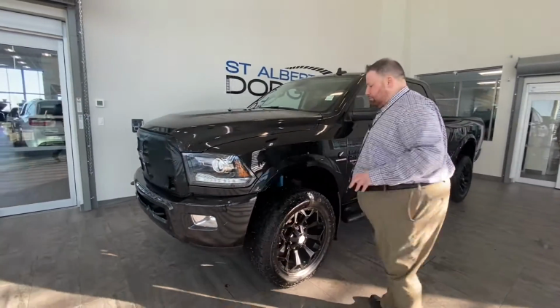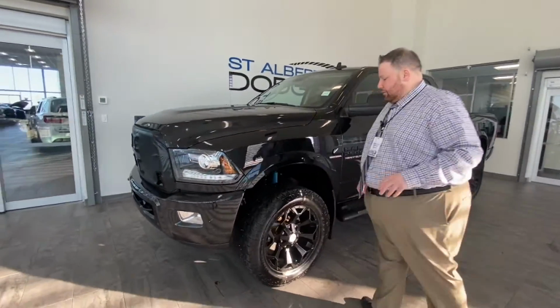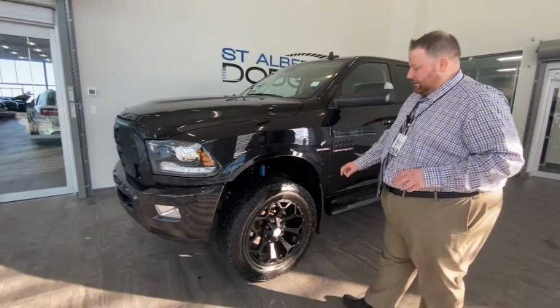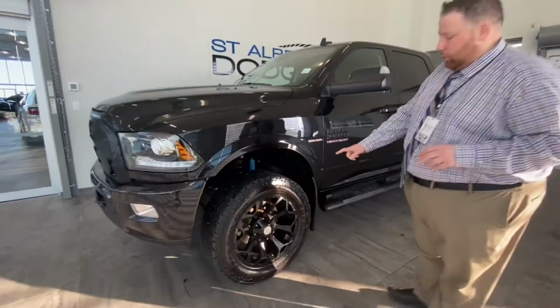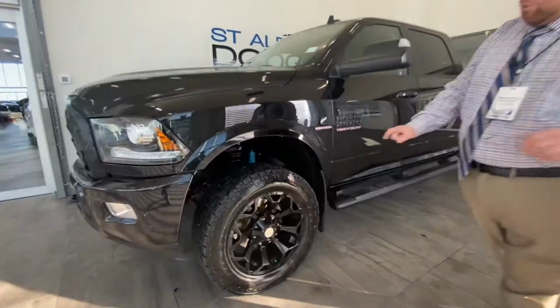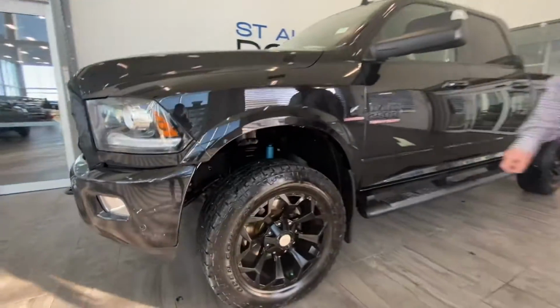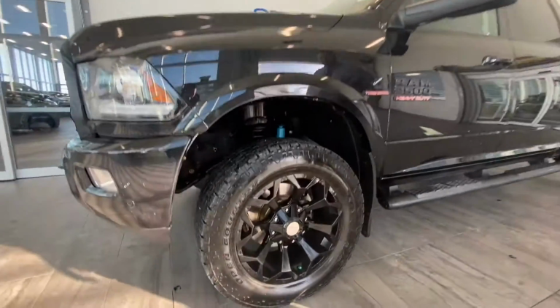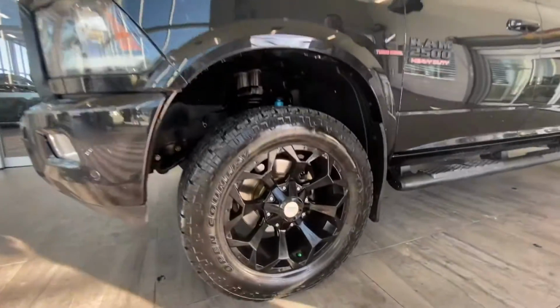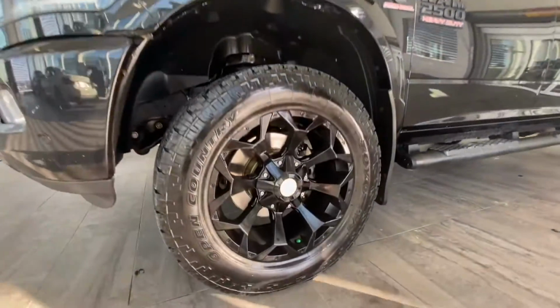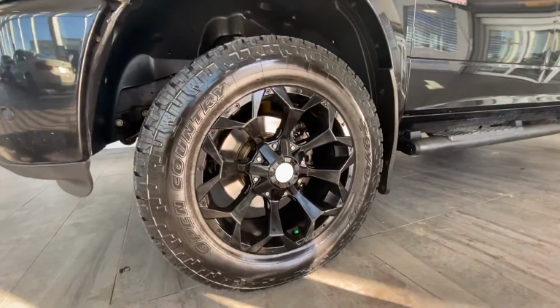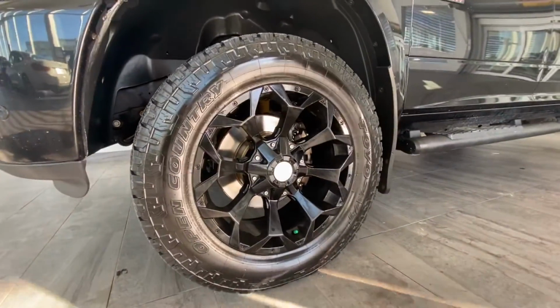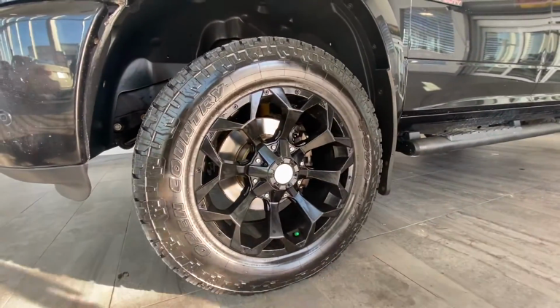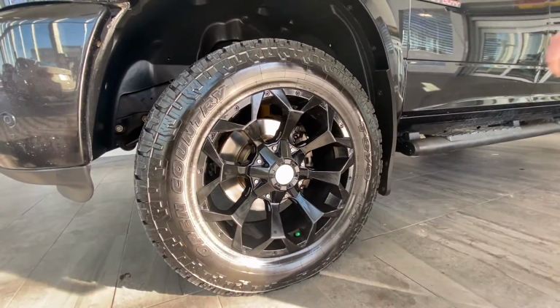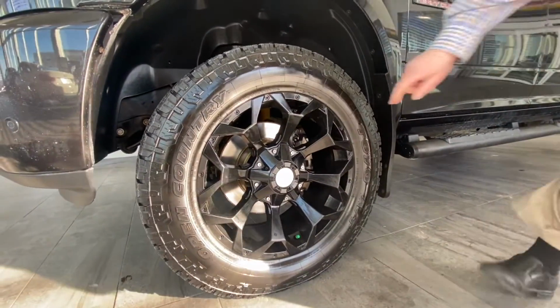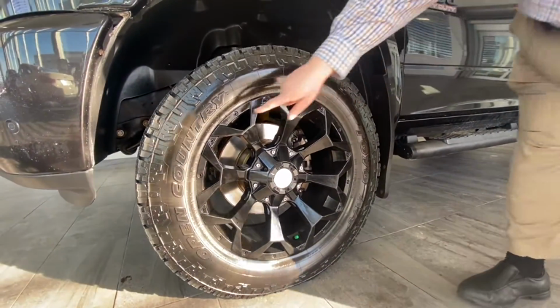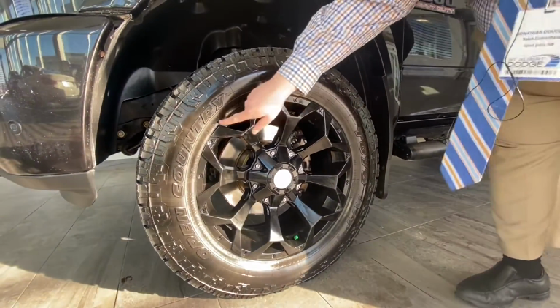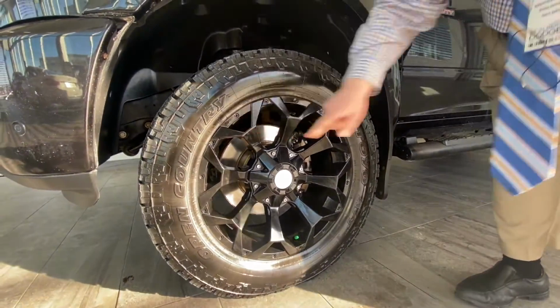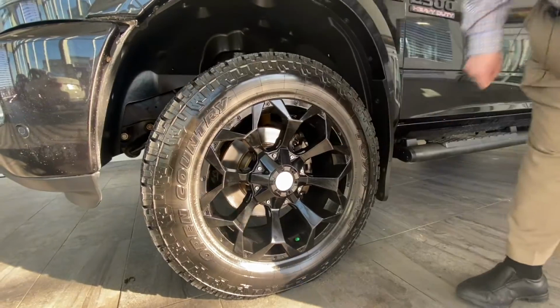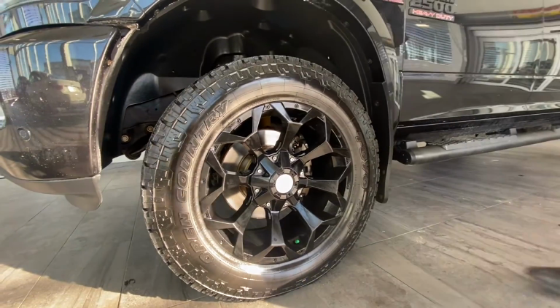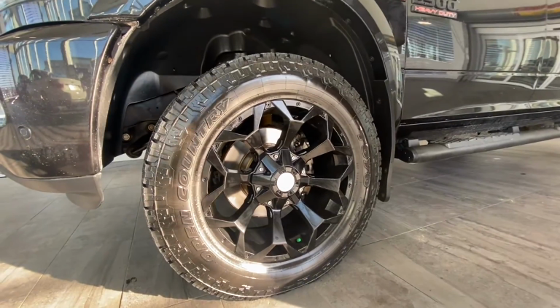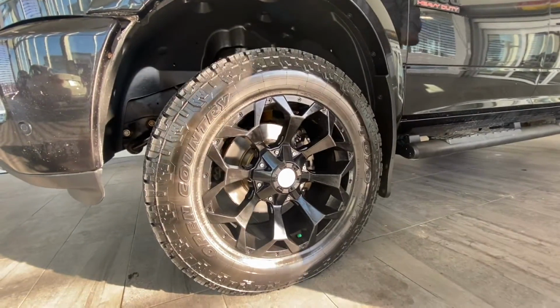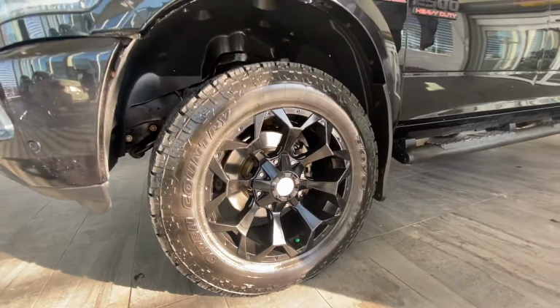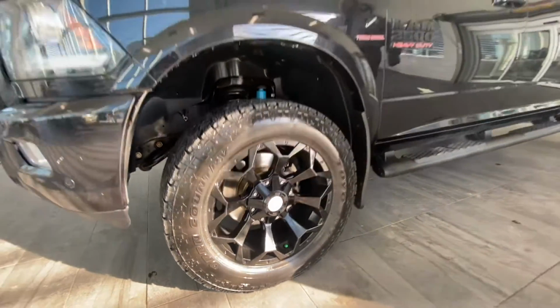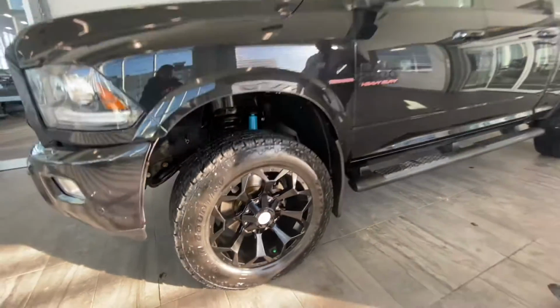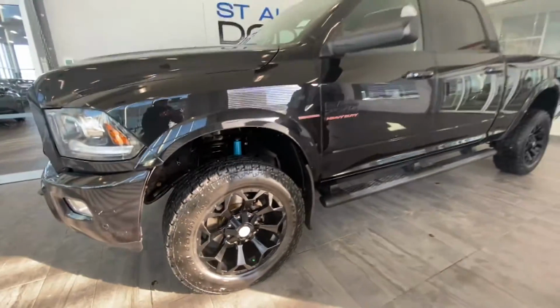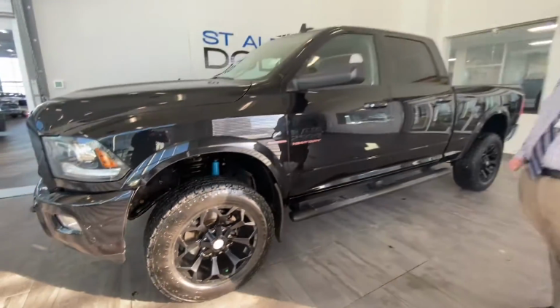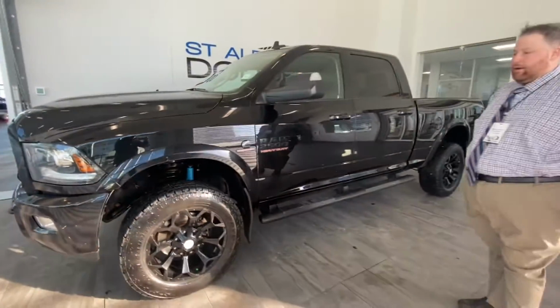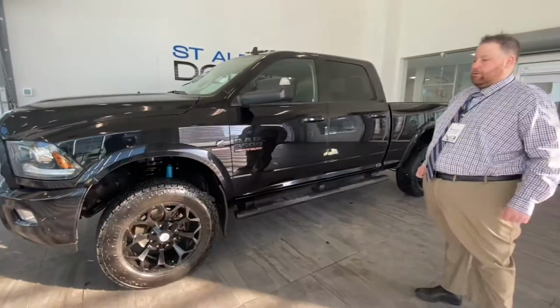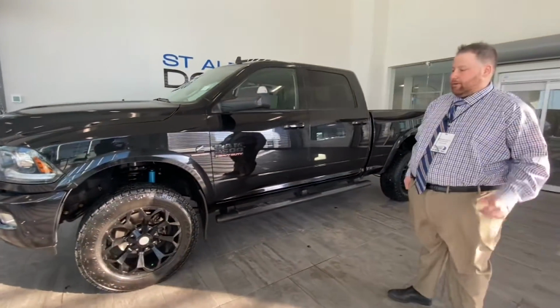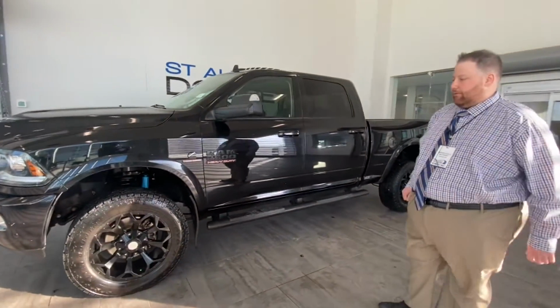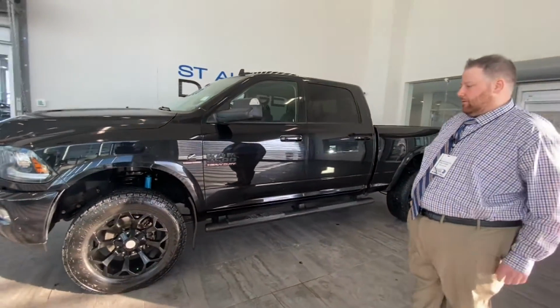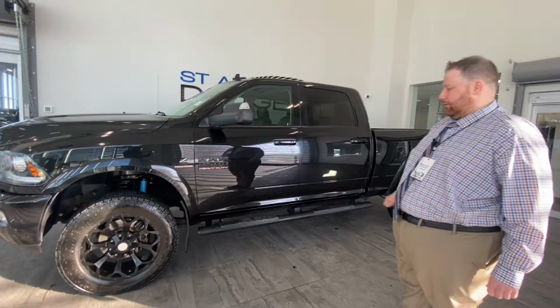The previous owner put on Toyo Open Country AT2s. These have the mountain snowflake rating, so they're really, really good all-weather tires and also good for a little bit of off-road as well.